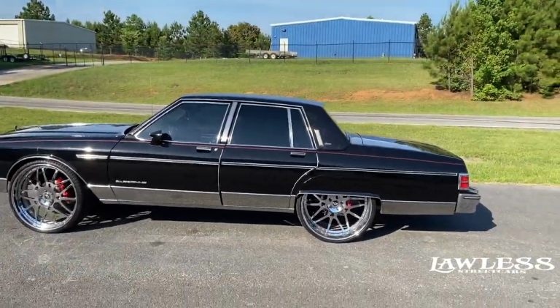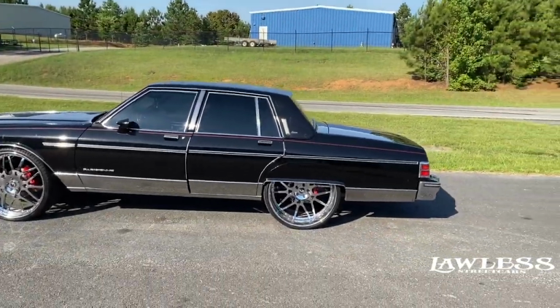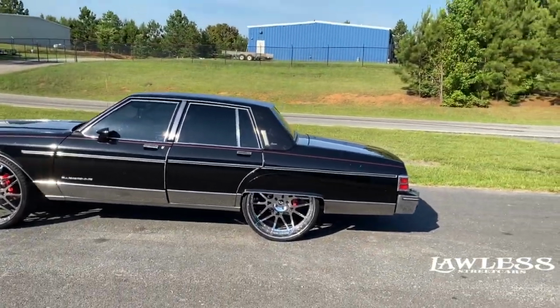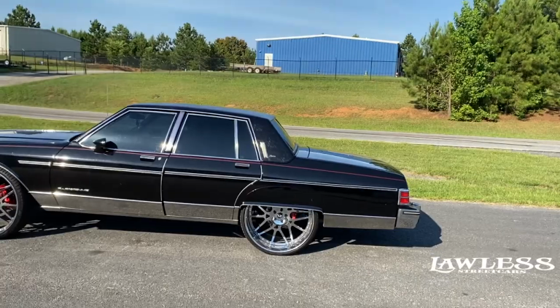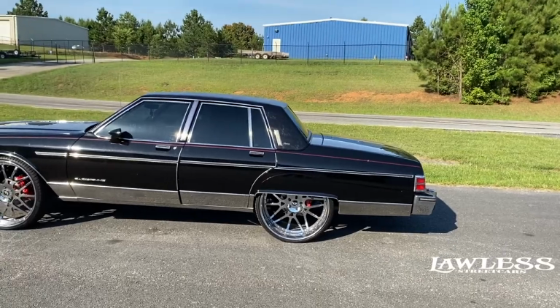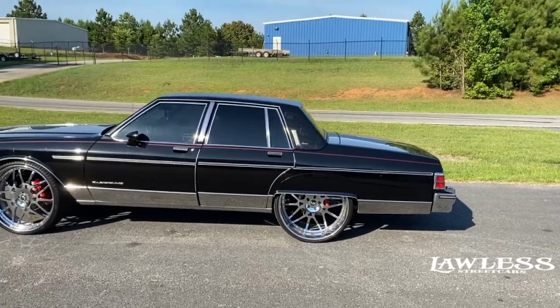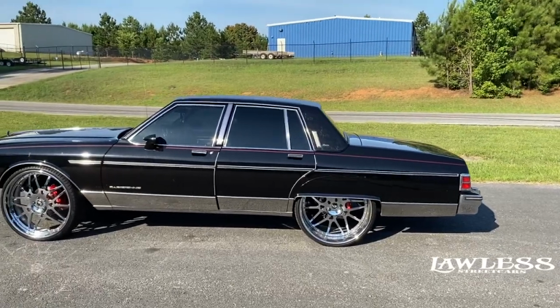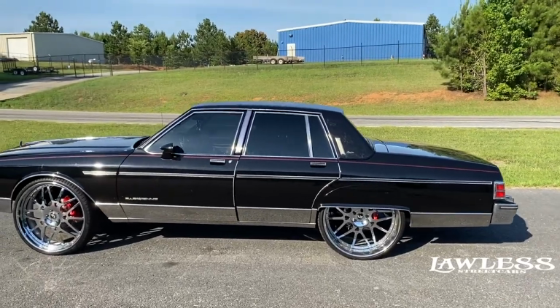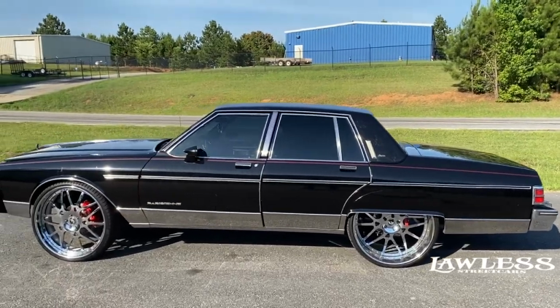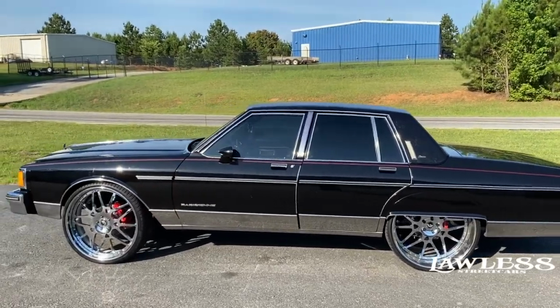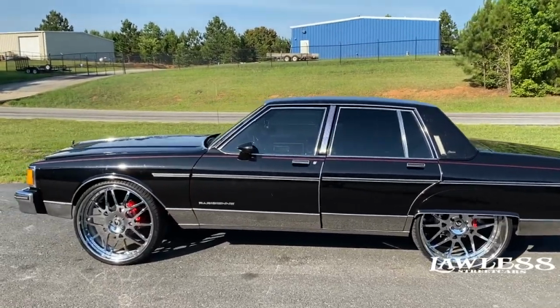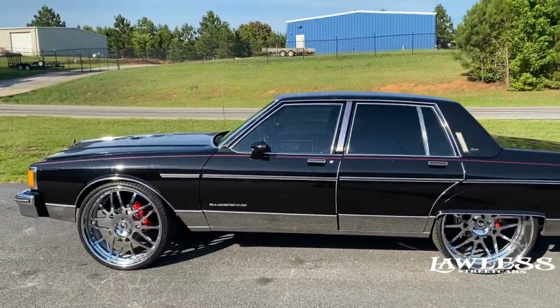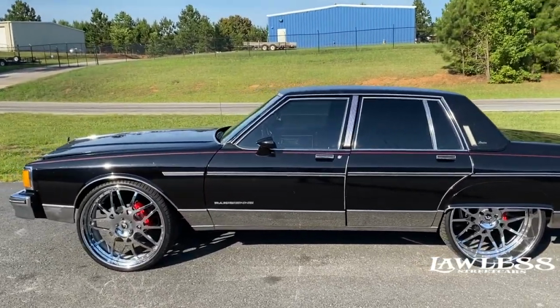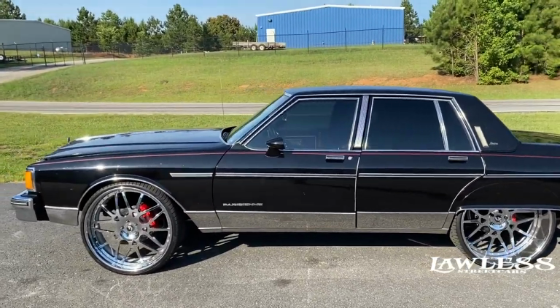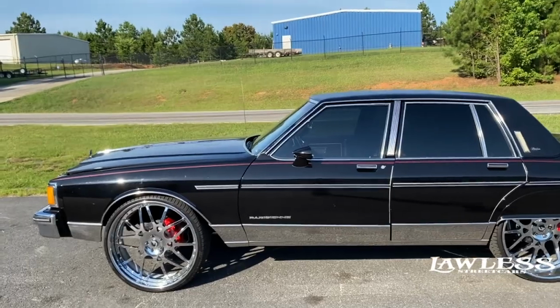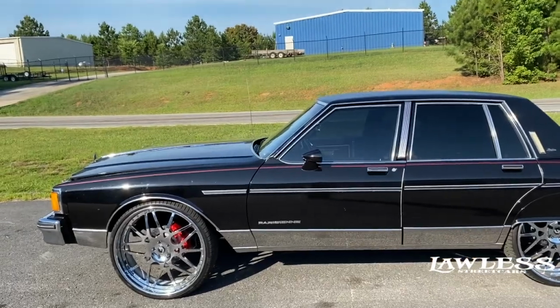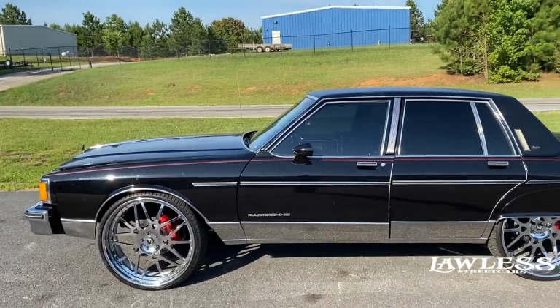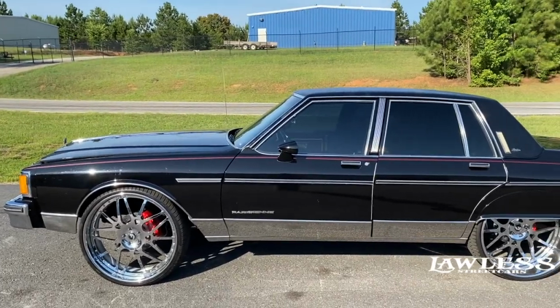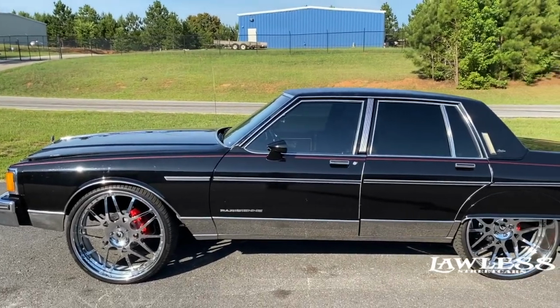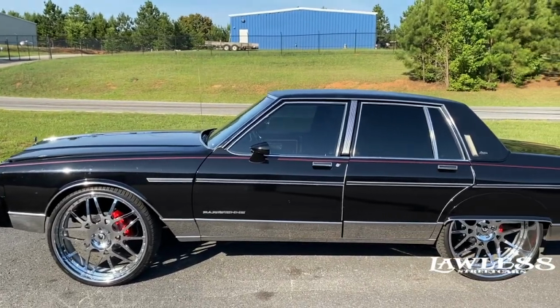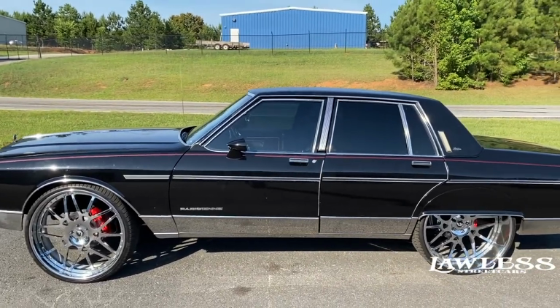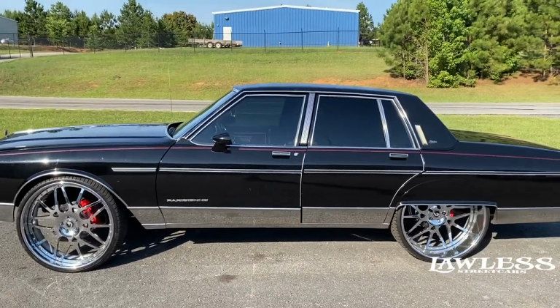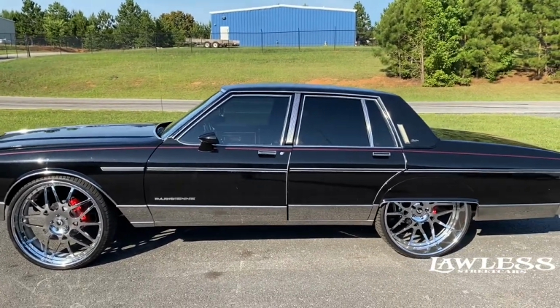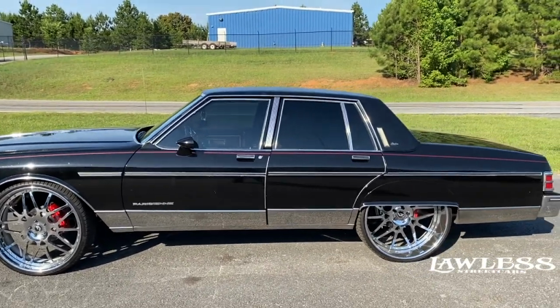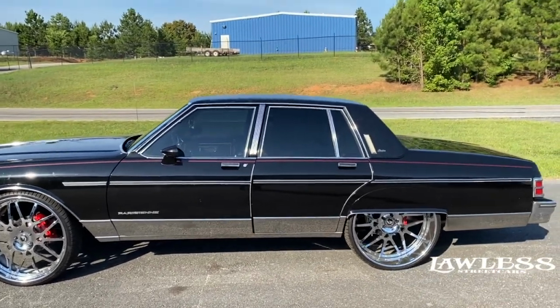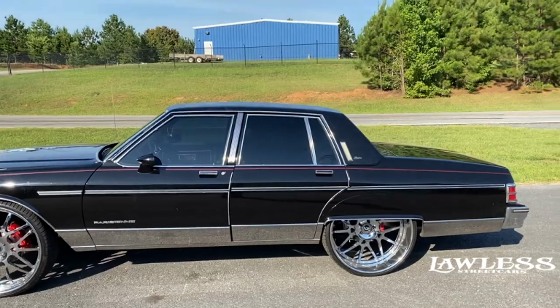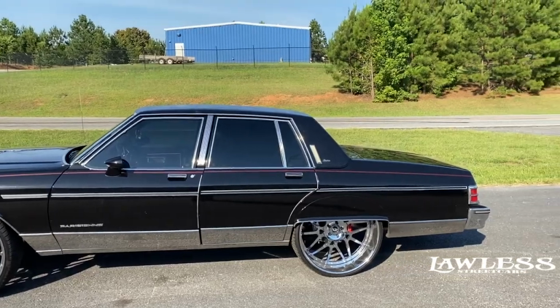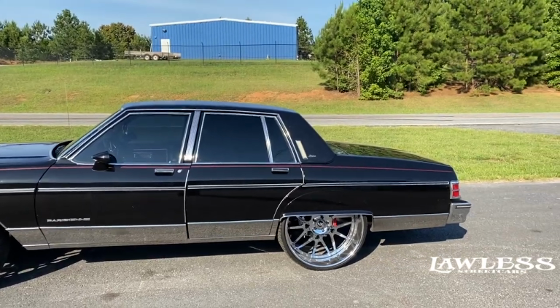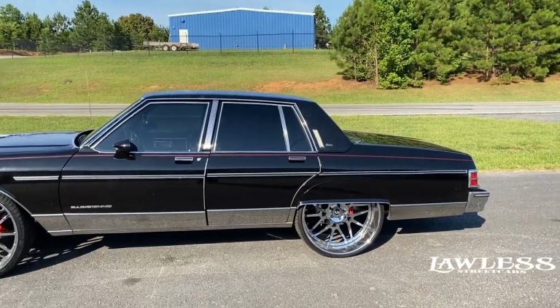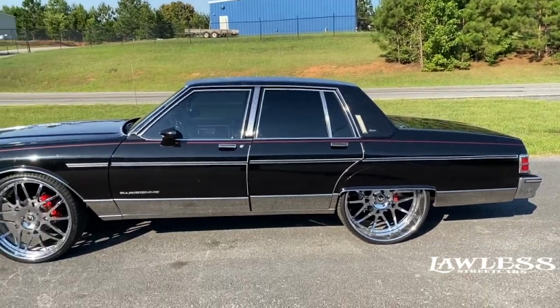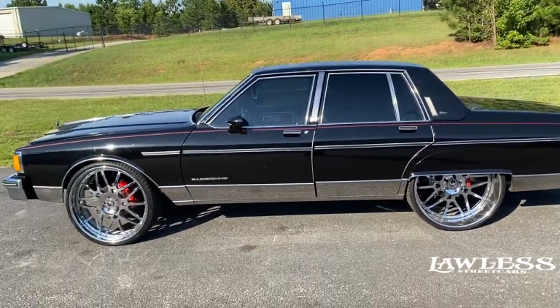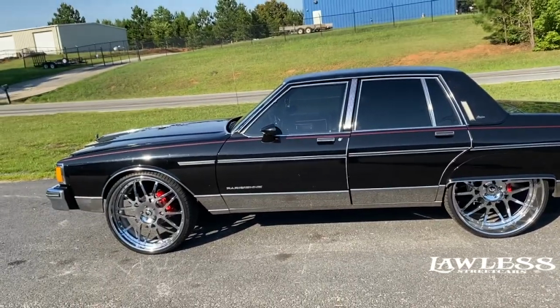We've got JJ's Pontiac finished up. In this video we pretty much did the exhaust on the car — got everything ran, intact together, and welded up. You heard how it sounds. We actually built this car in about two weeks, start to finish.